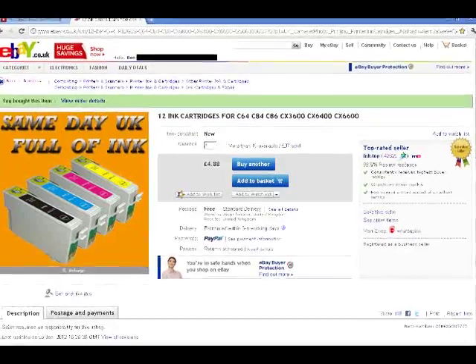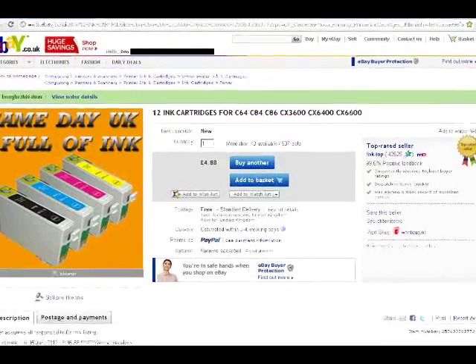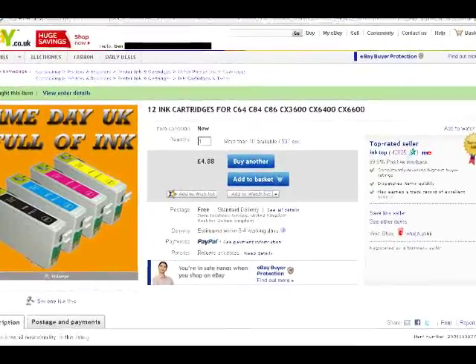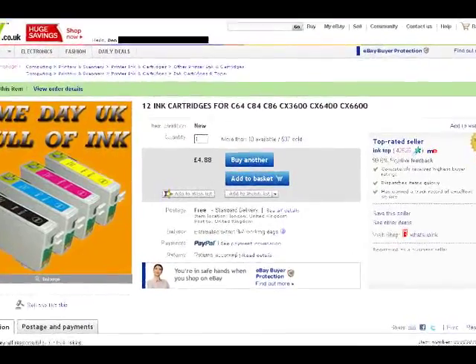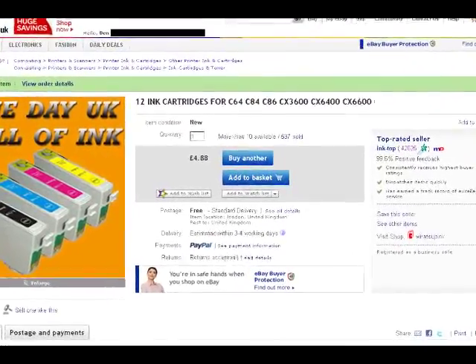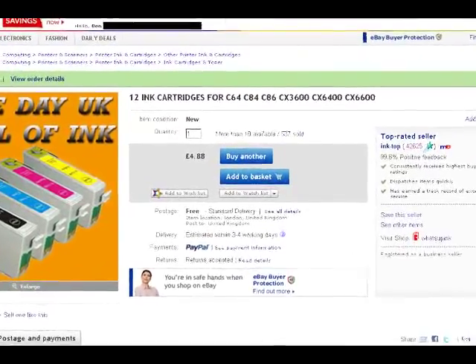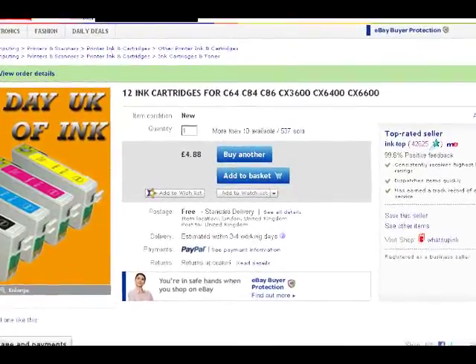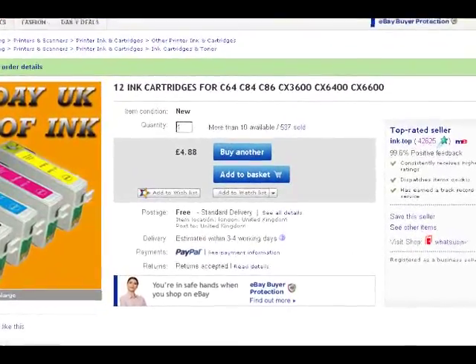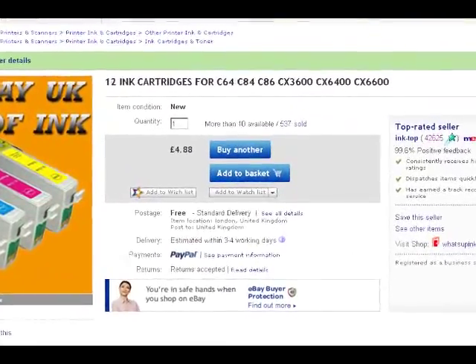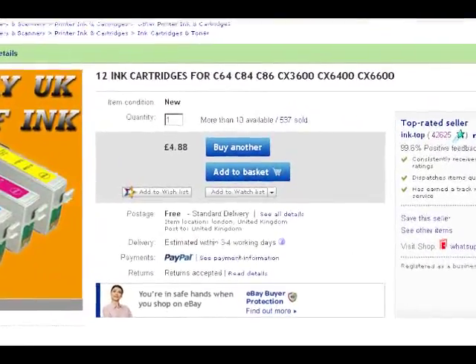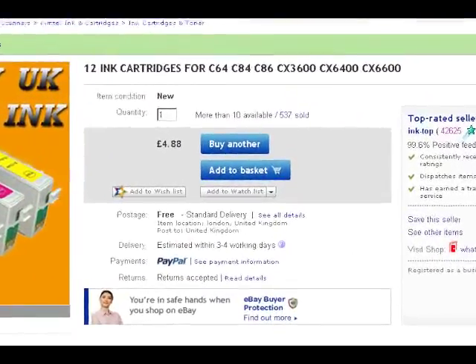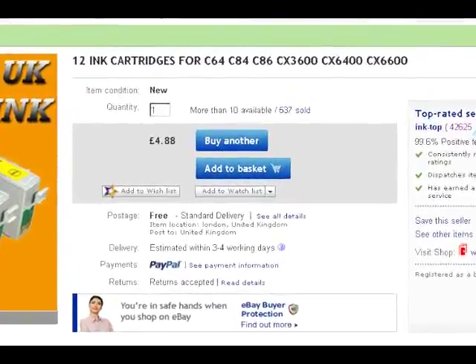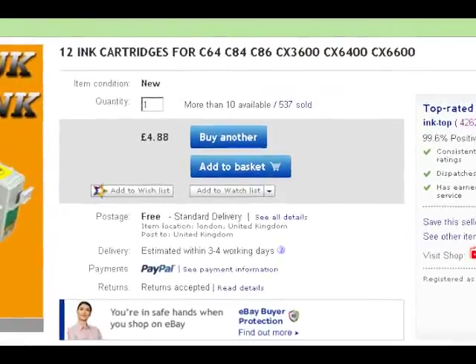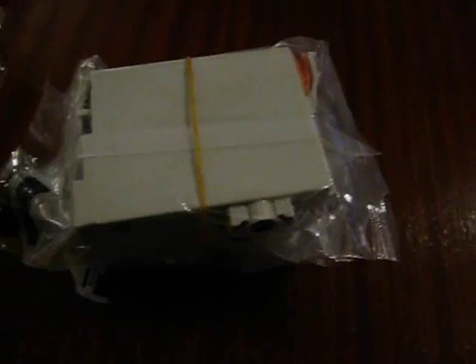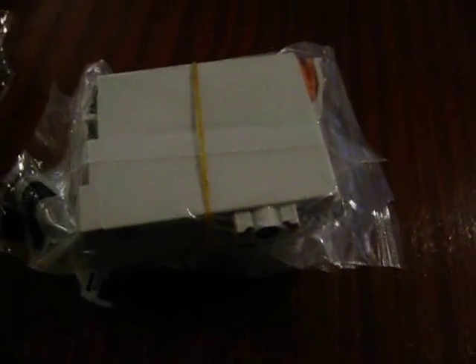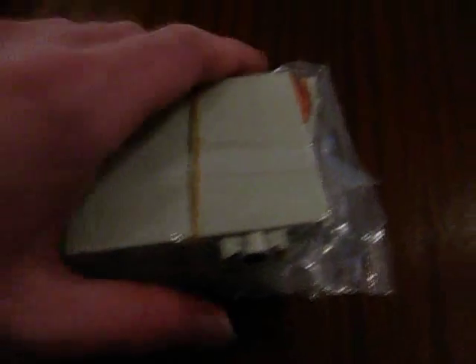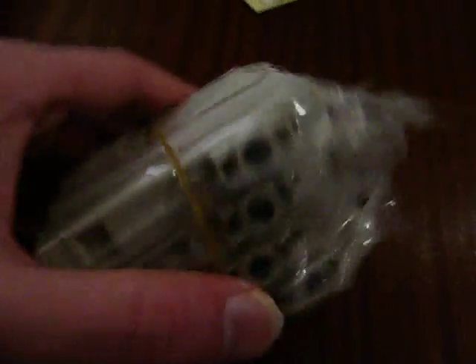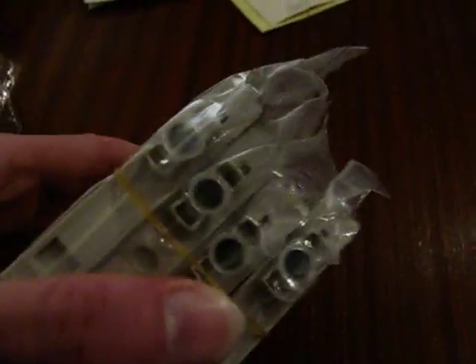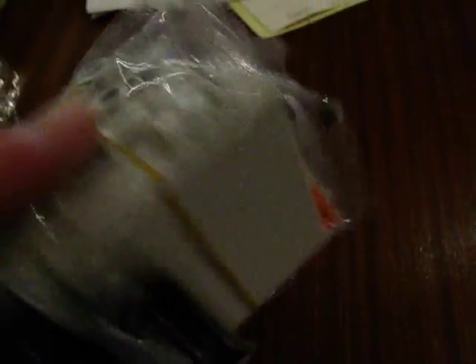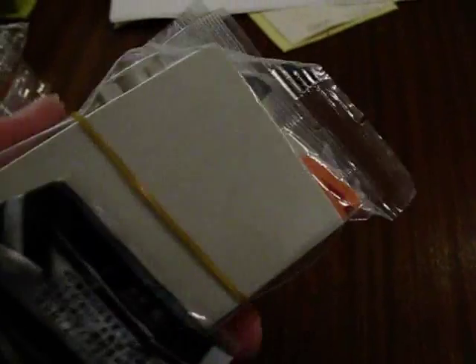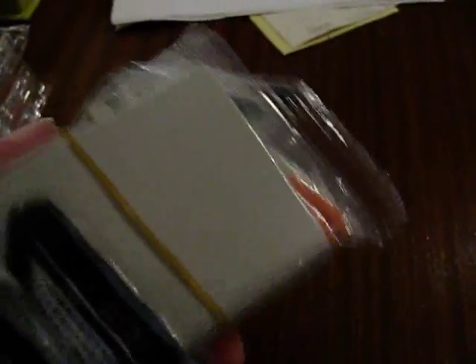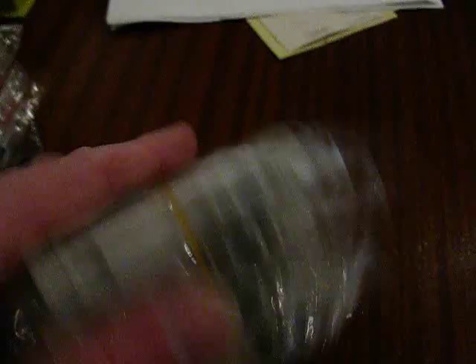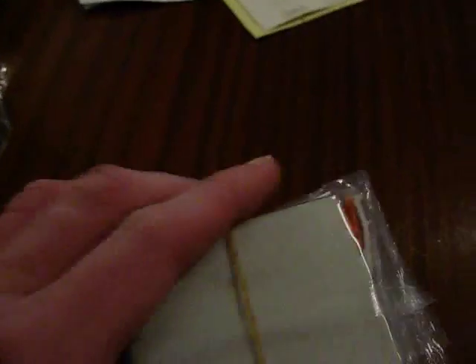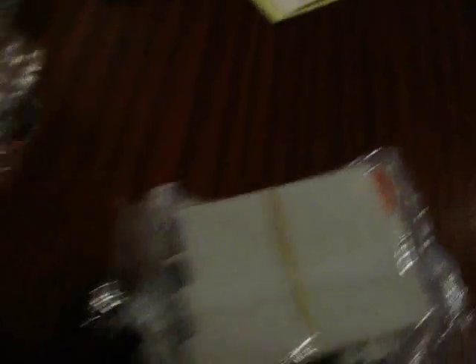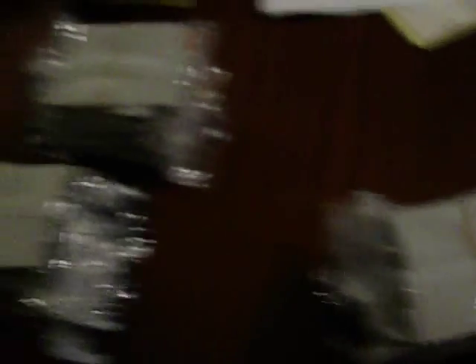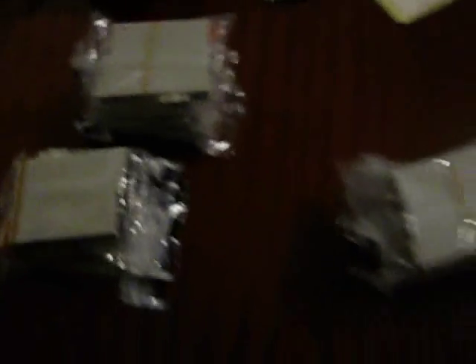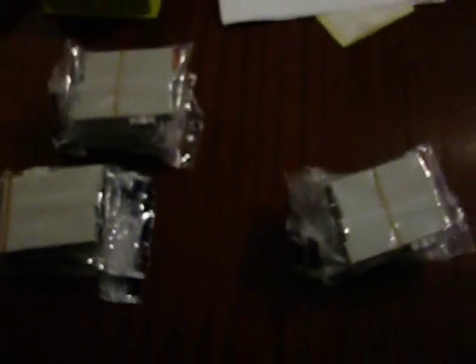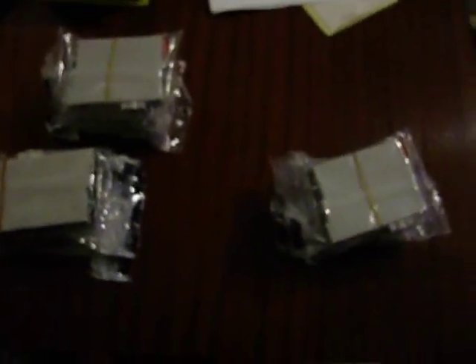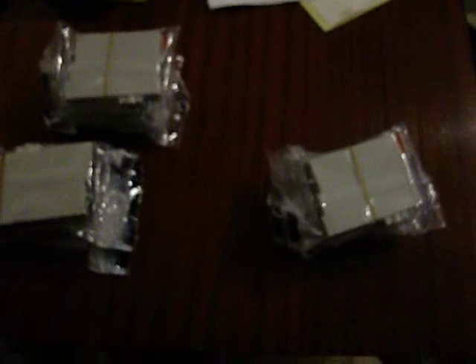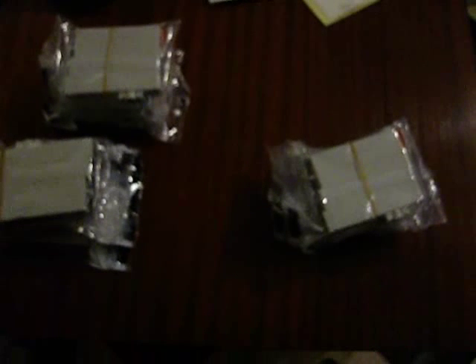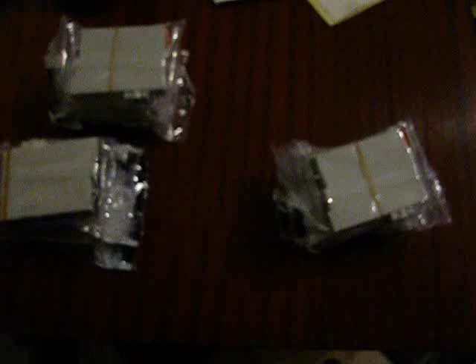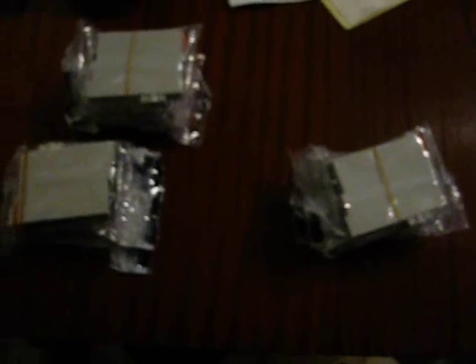Anyway, on eBay I found some unofficial inks for it. For just £4.88 I bought not one complete set of ink cartridges but three. Amazingly good value.